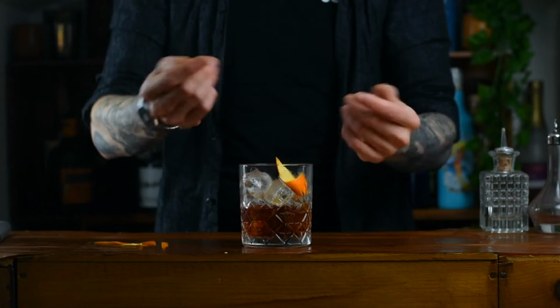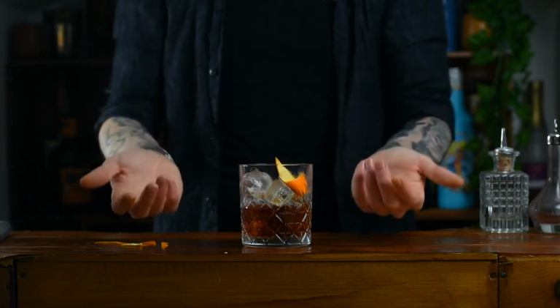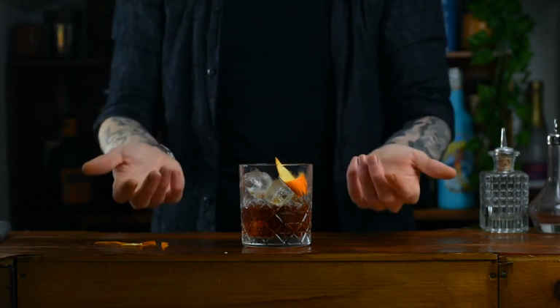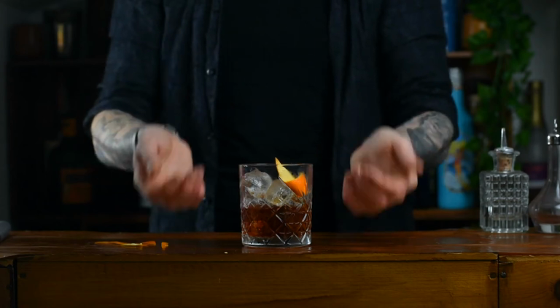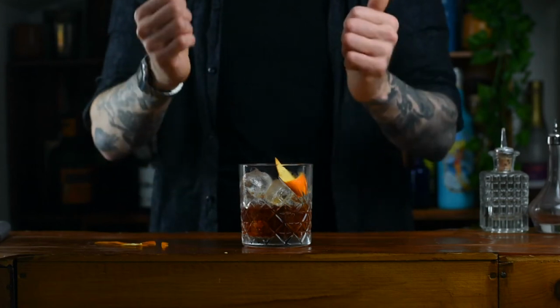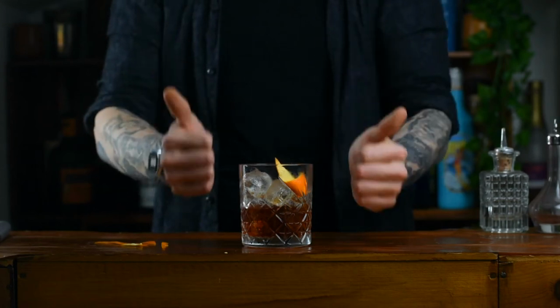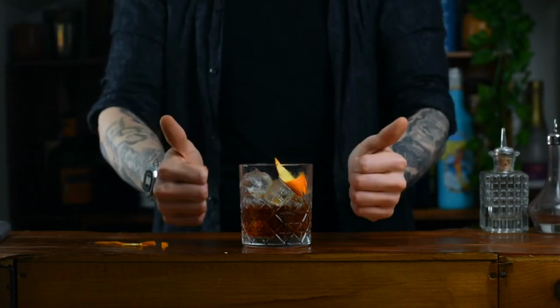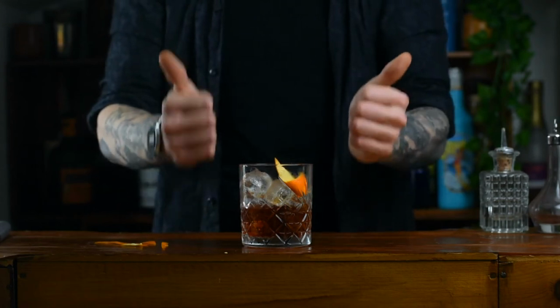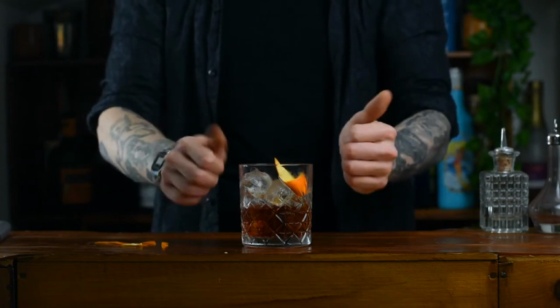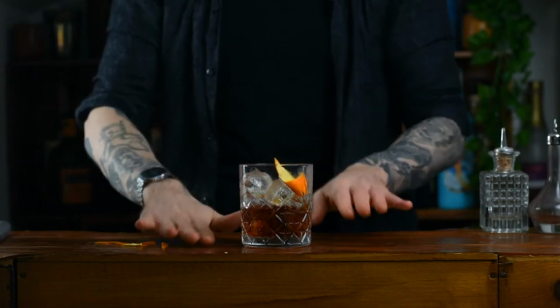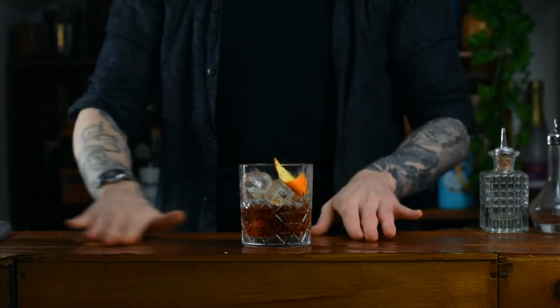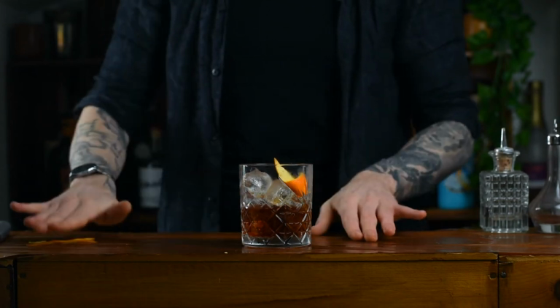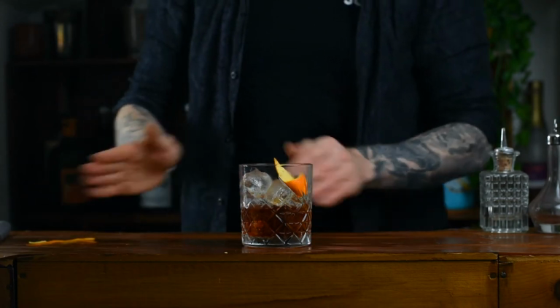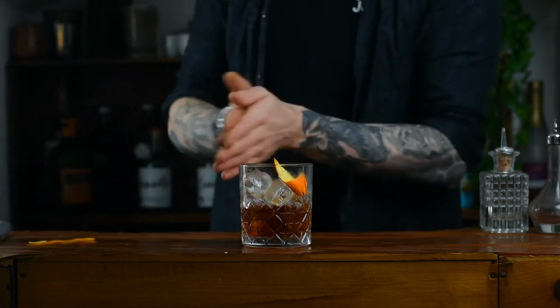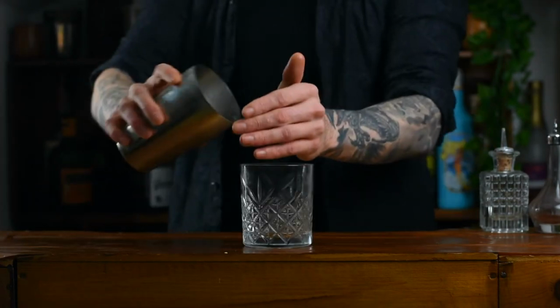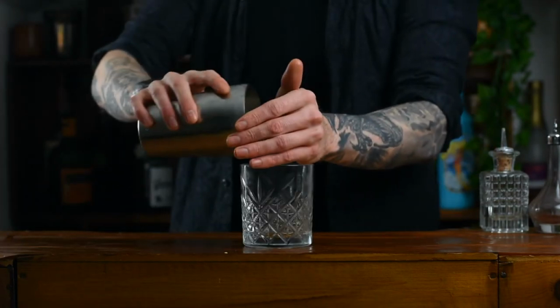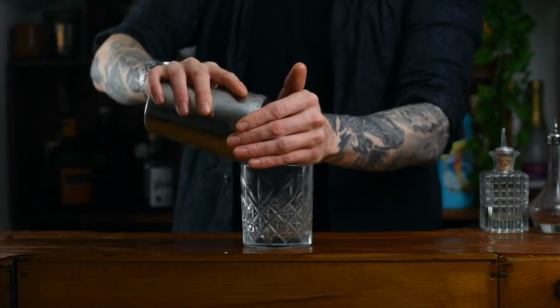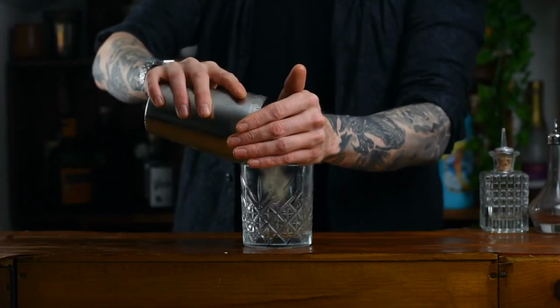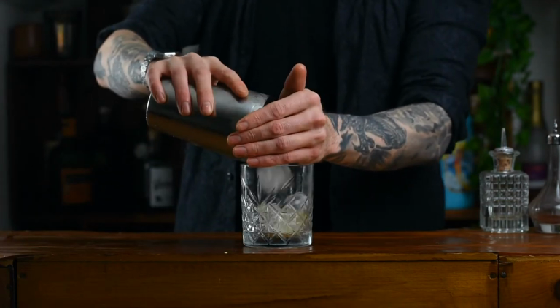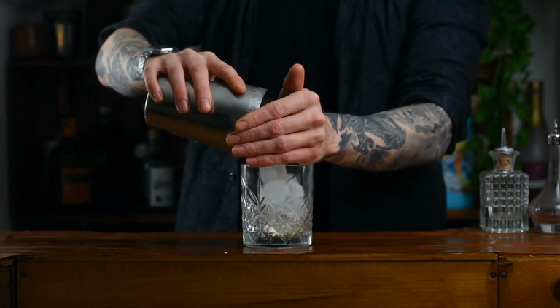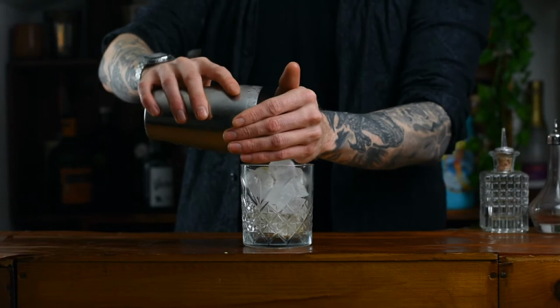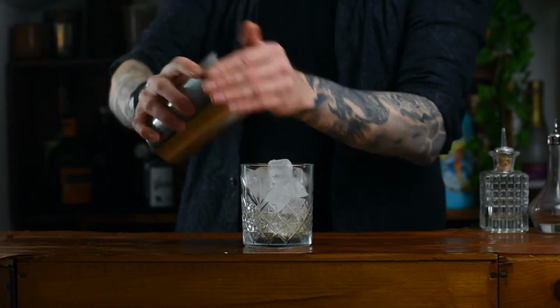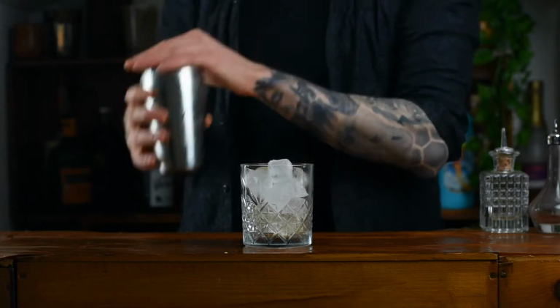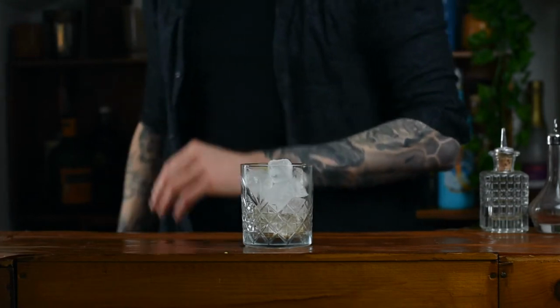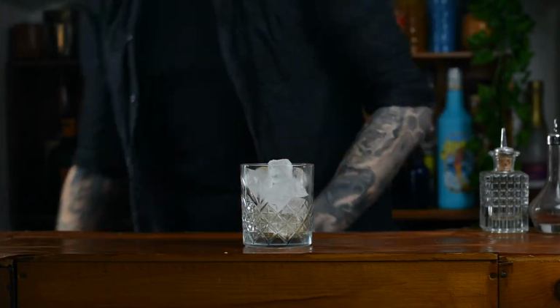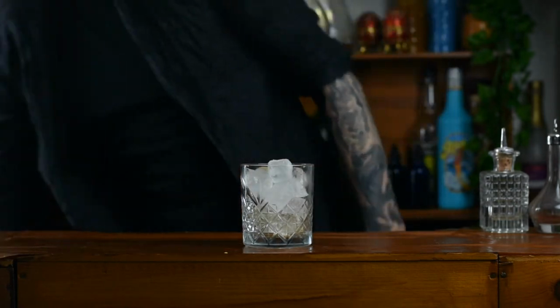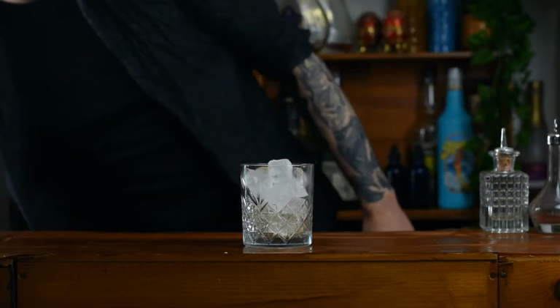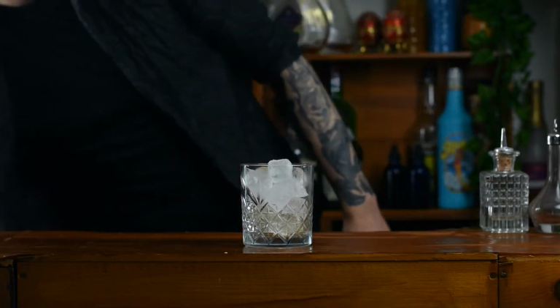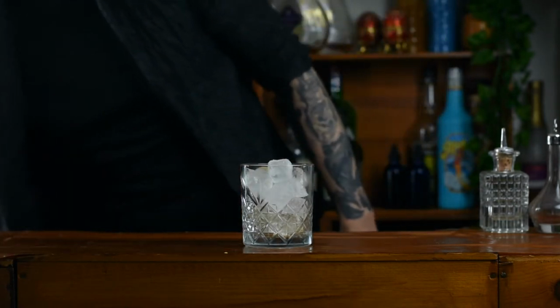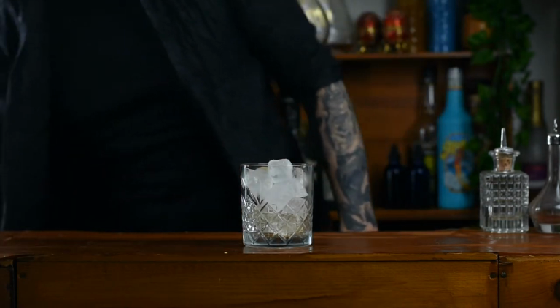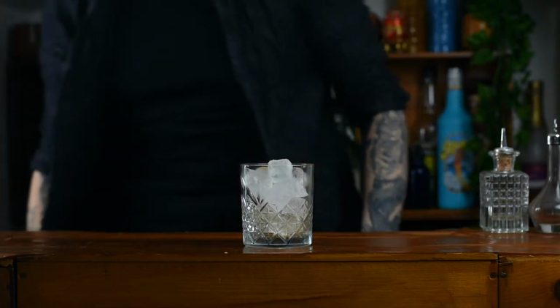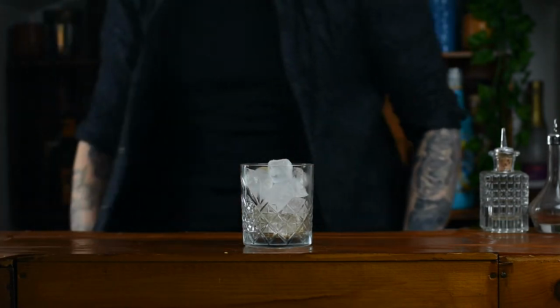Here's how to make a classic Negroni. No messing around, just a classic recipe. You're going to take a short glass and throw in a cube of ice.